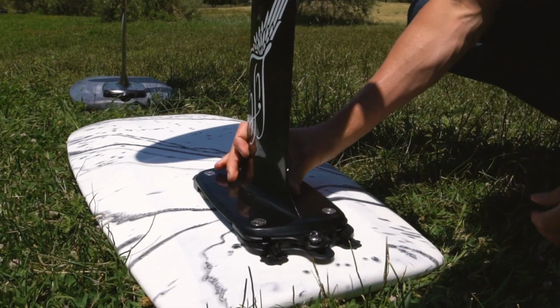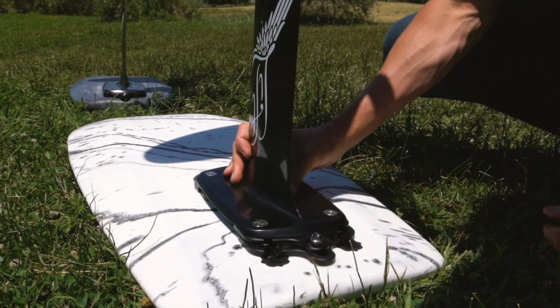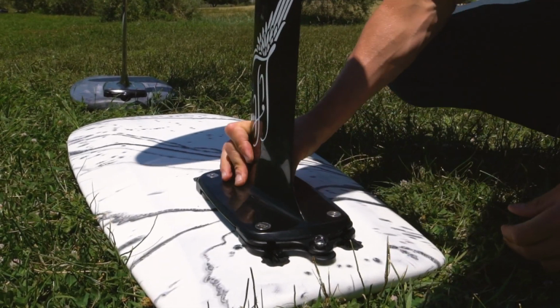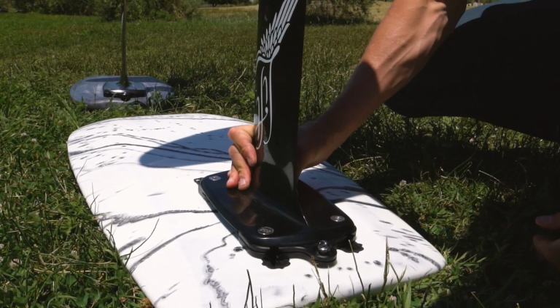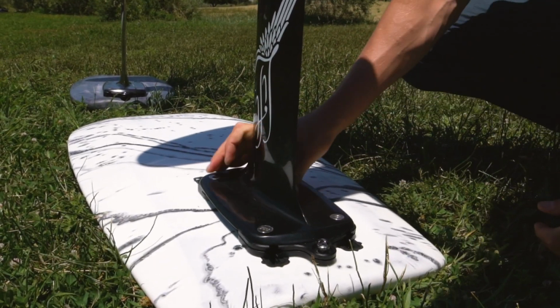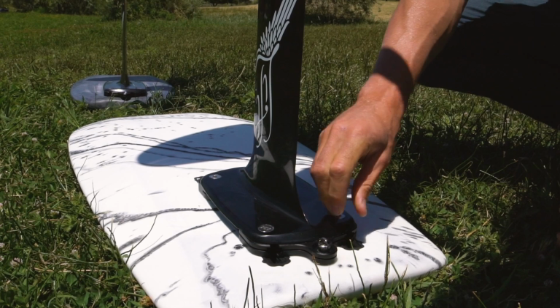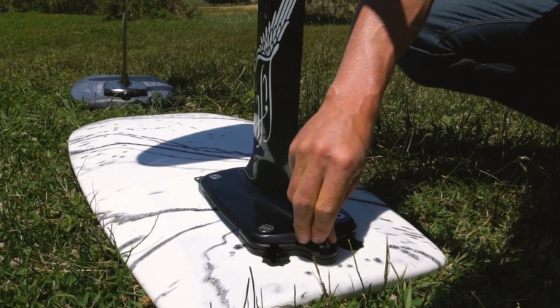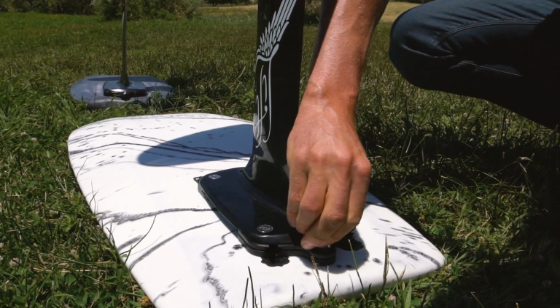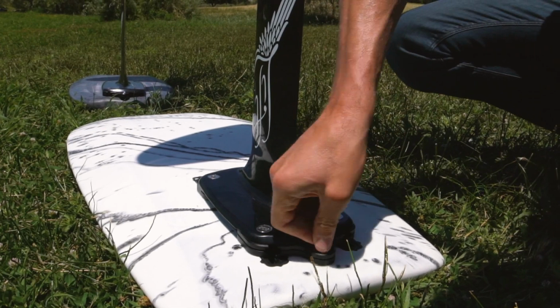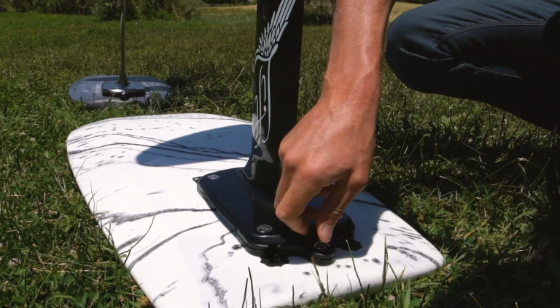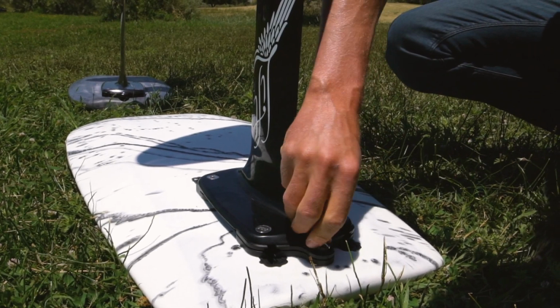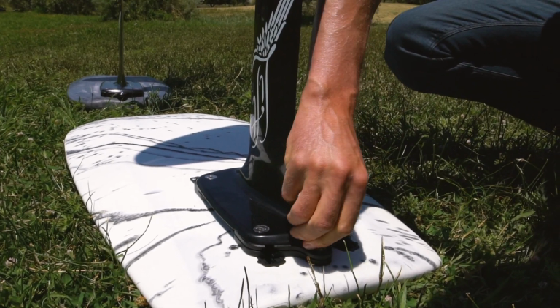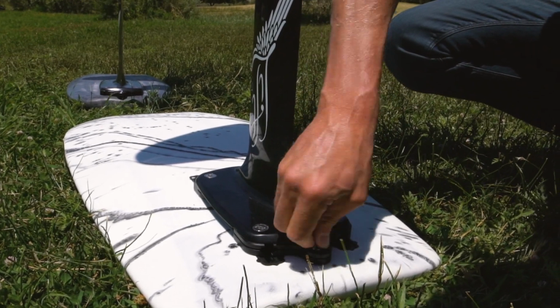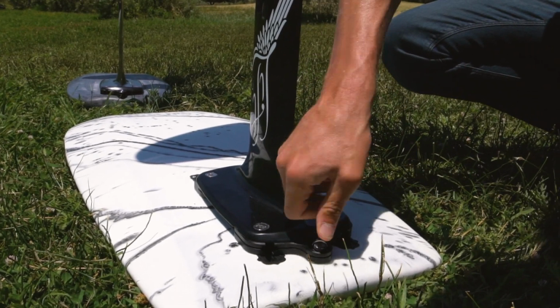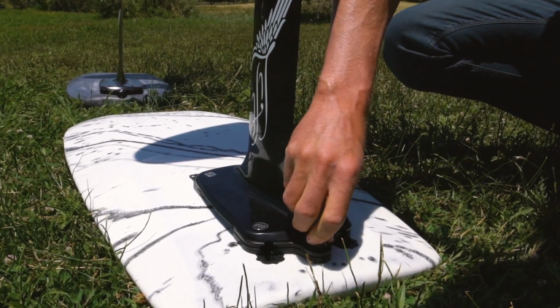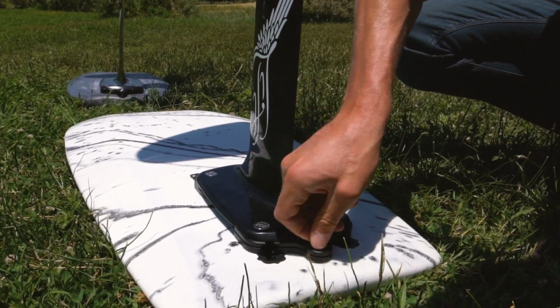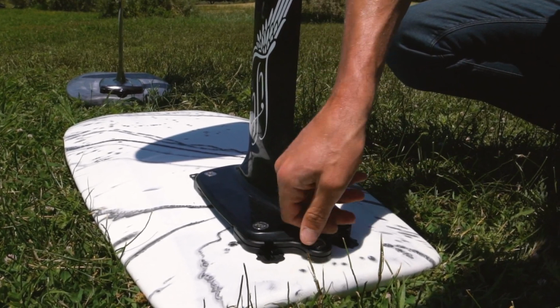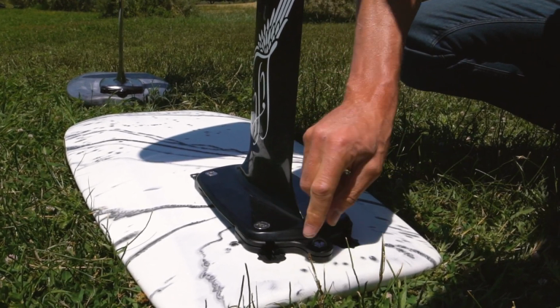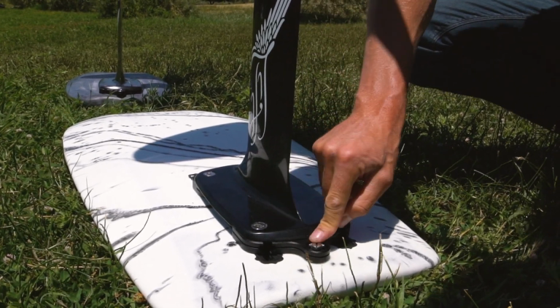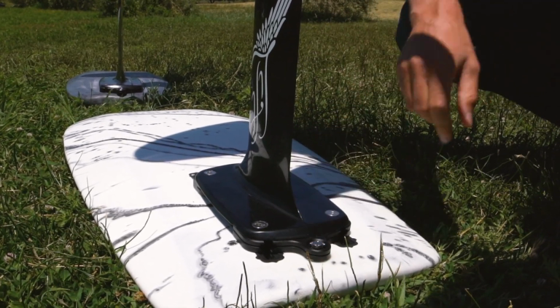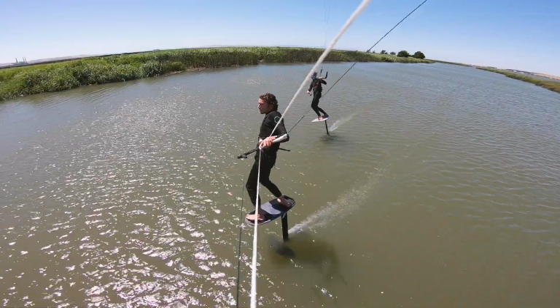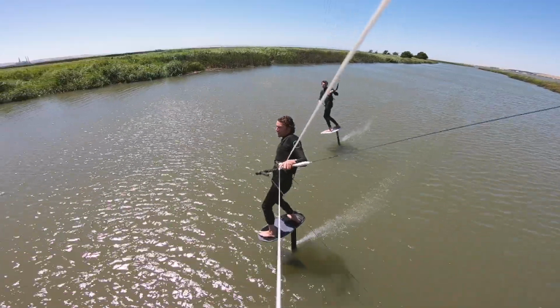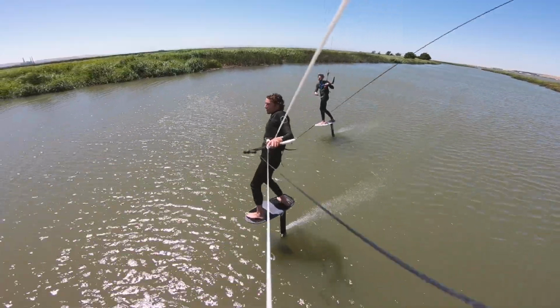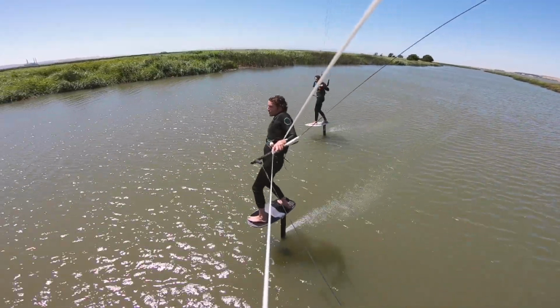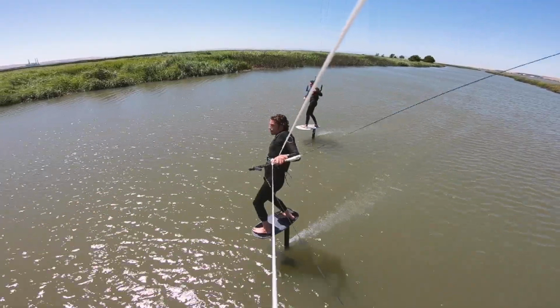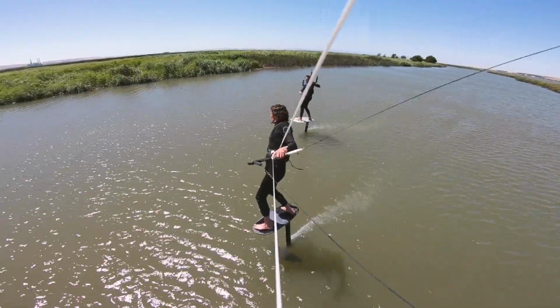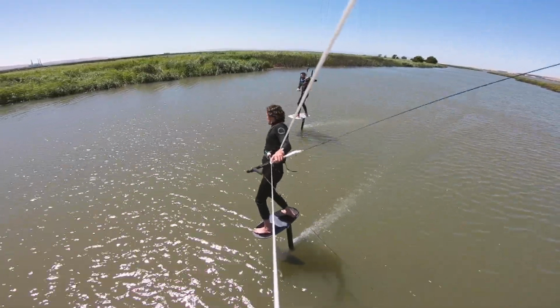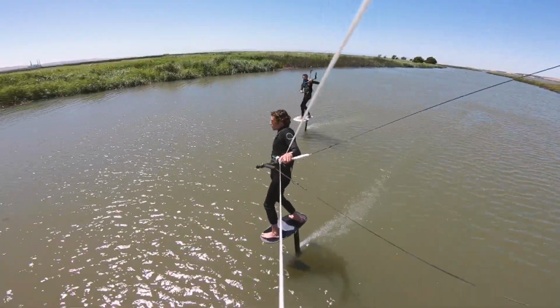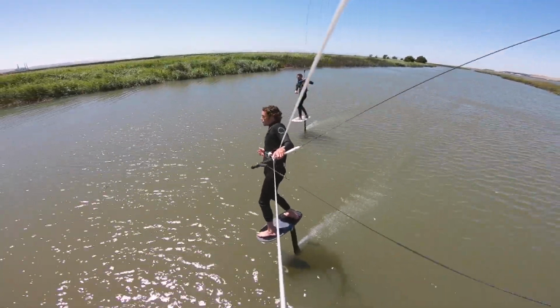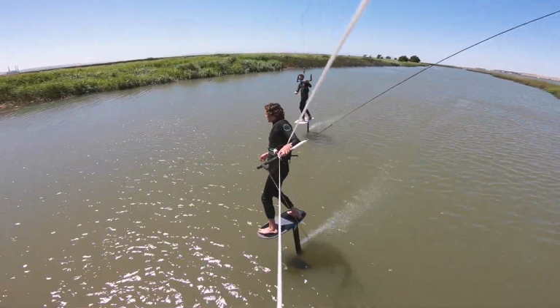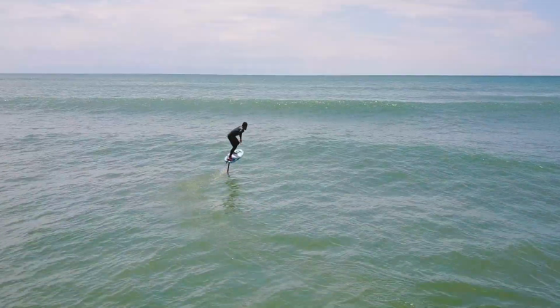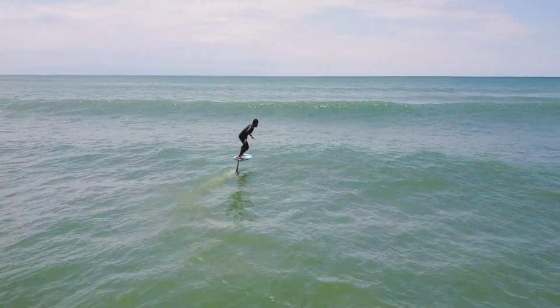With the QFS, only 10 seconds are required to assemble or disassemble your foil, providing more time to ride and less time setting up your gear.